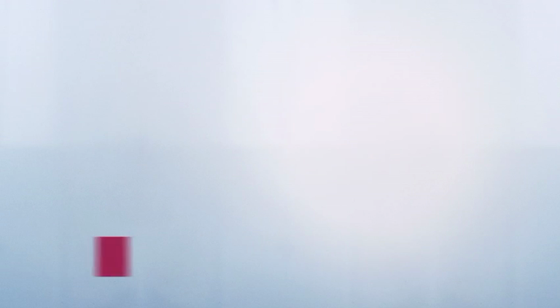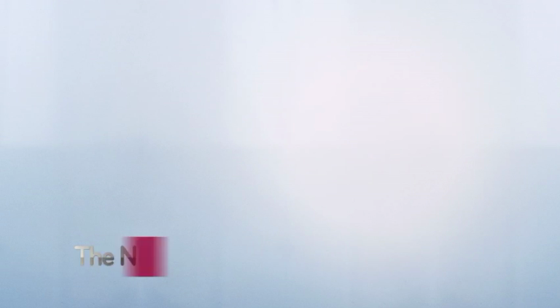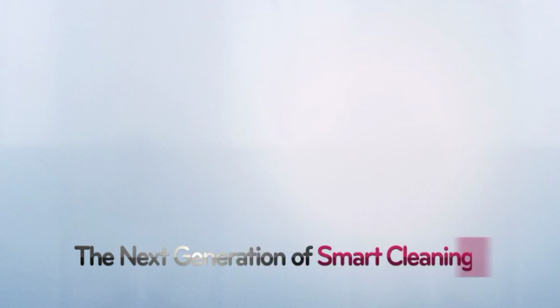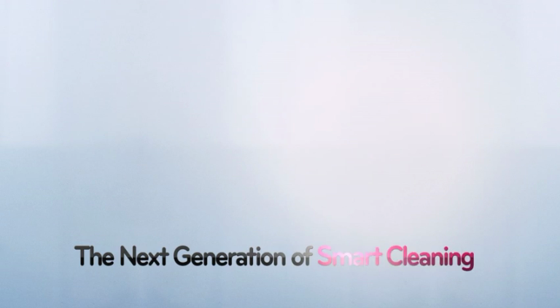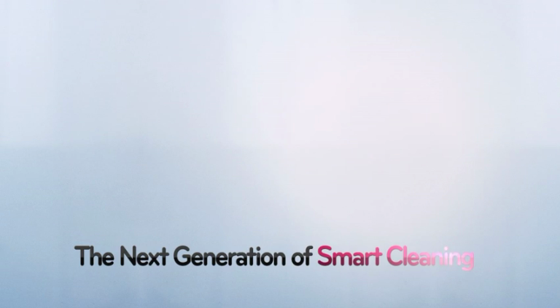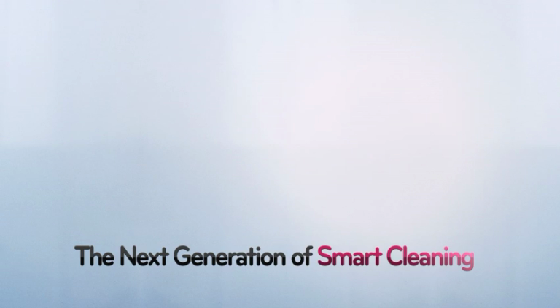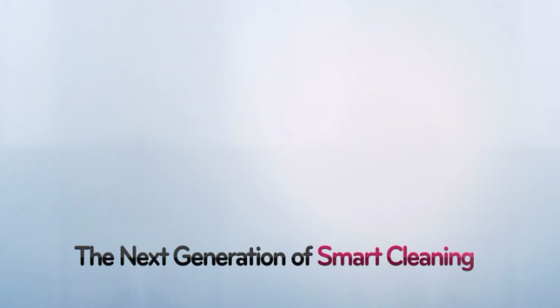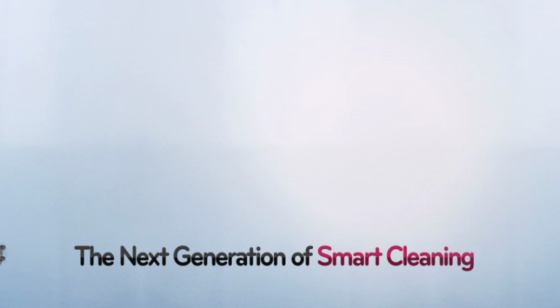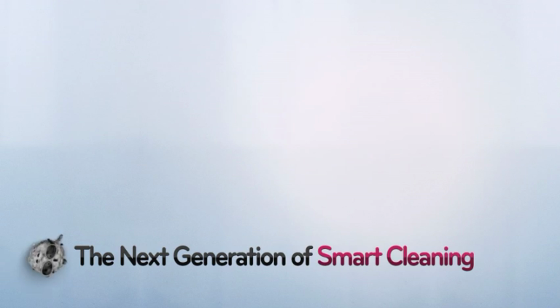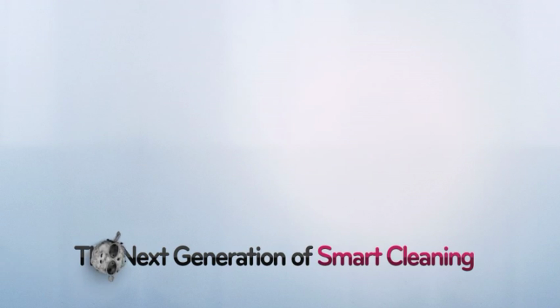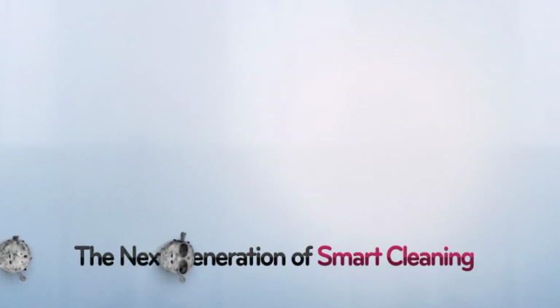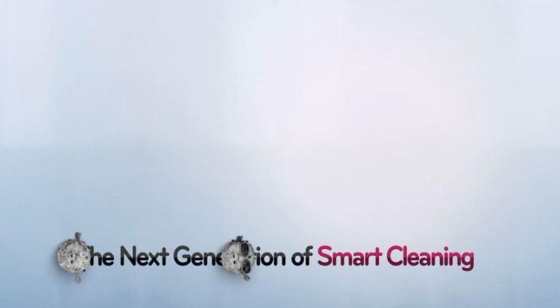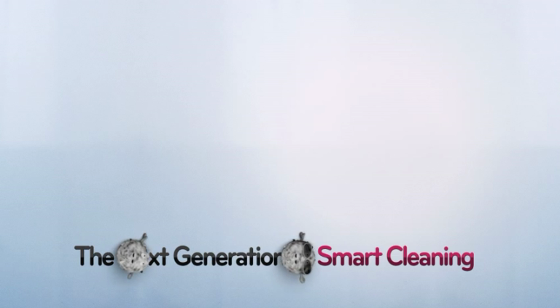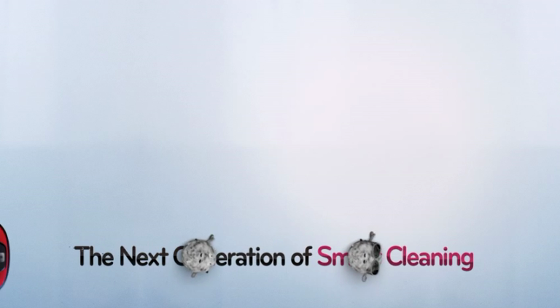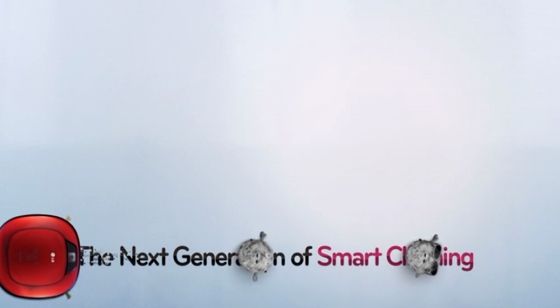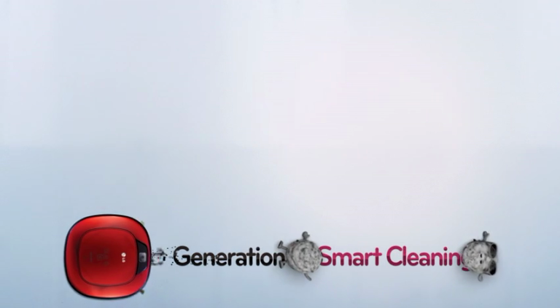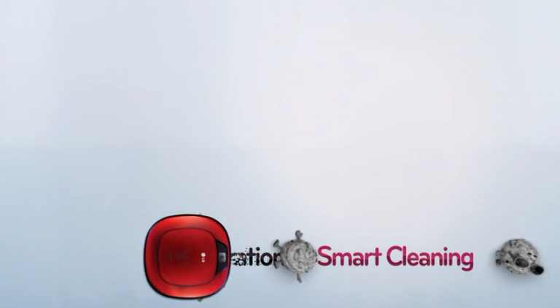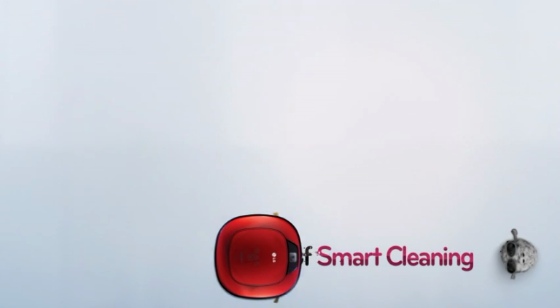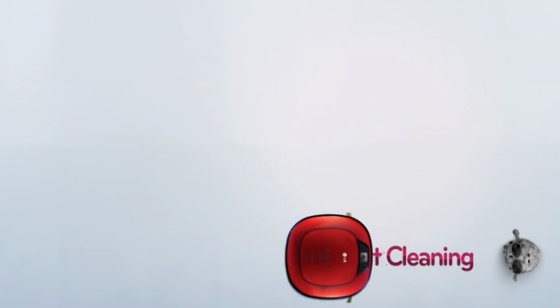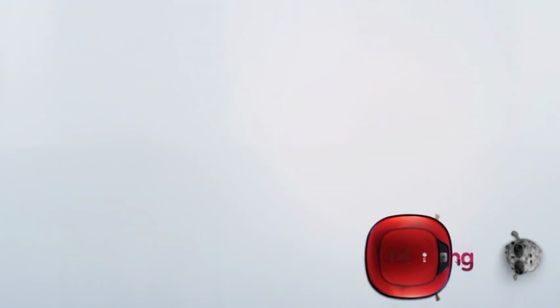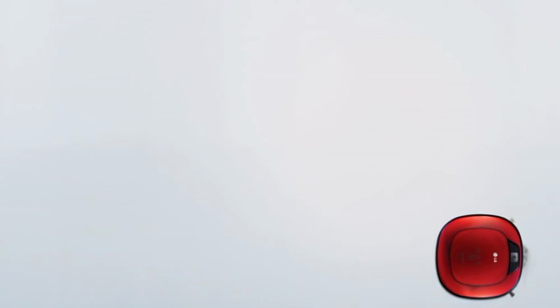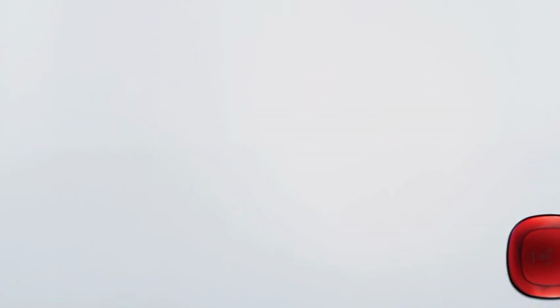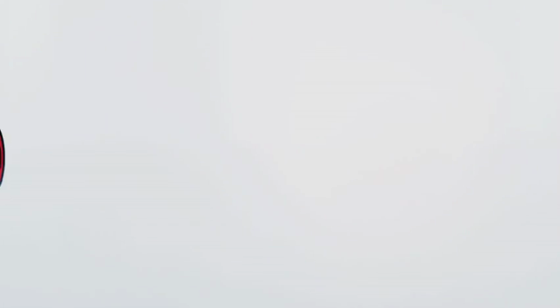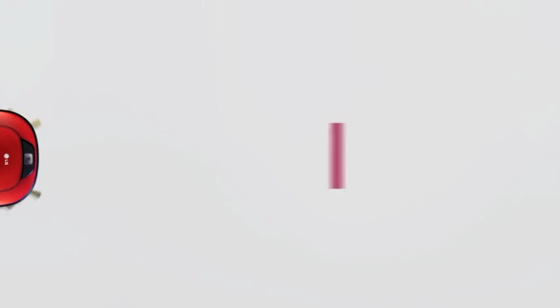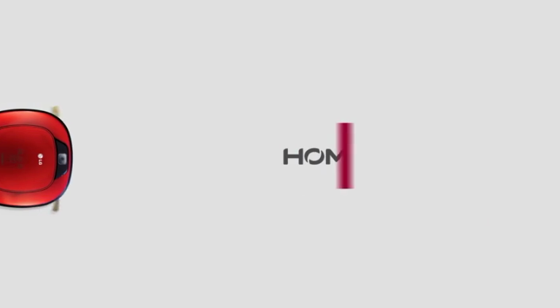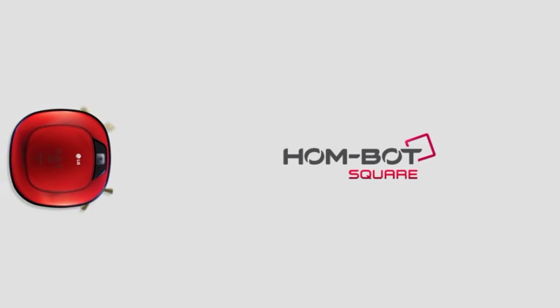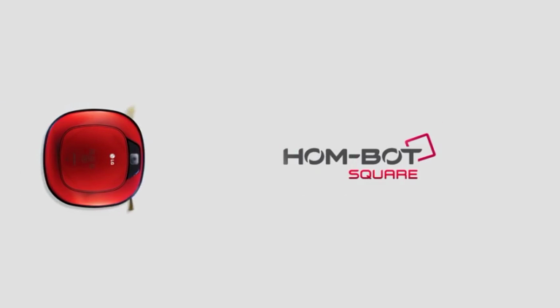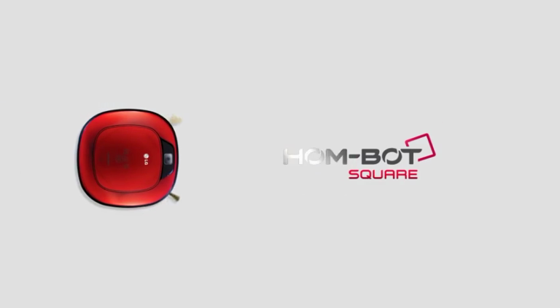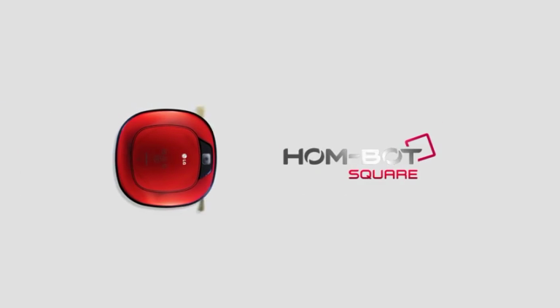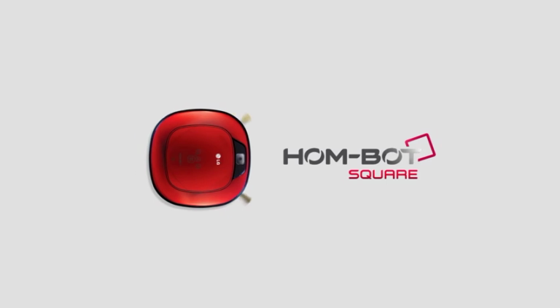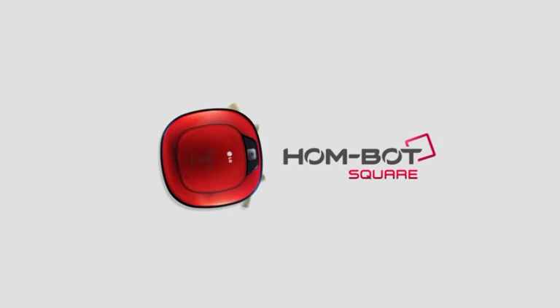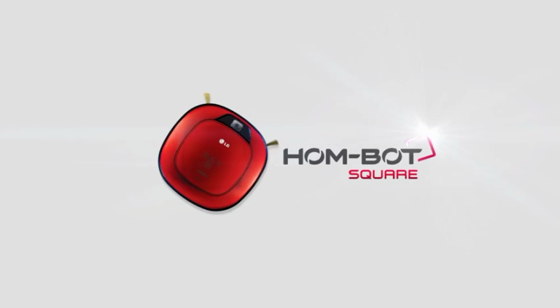The next generation of Smart Cleaning. LG HomeBot Square.